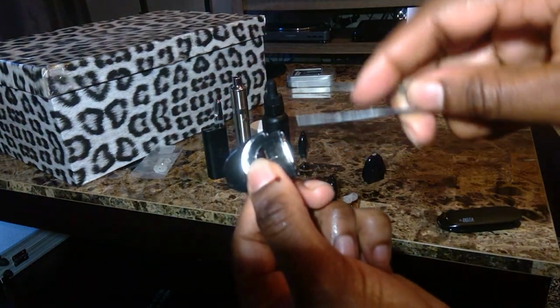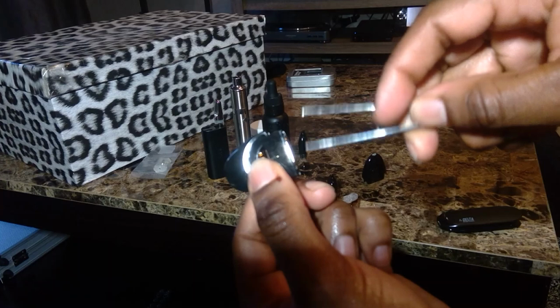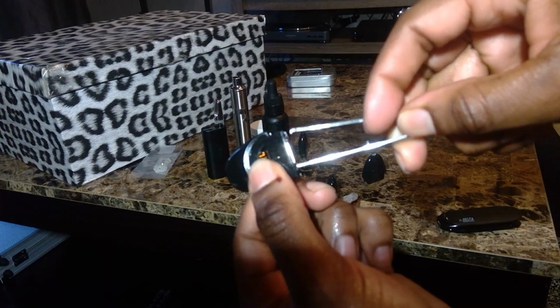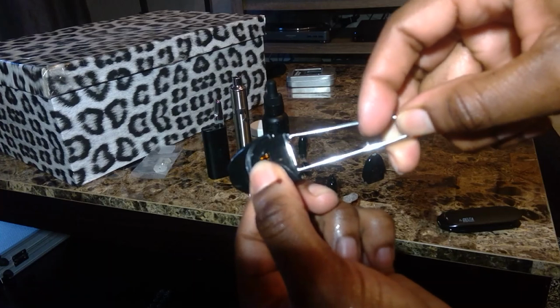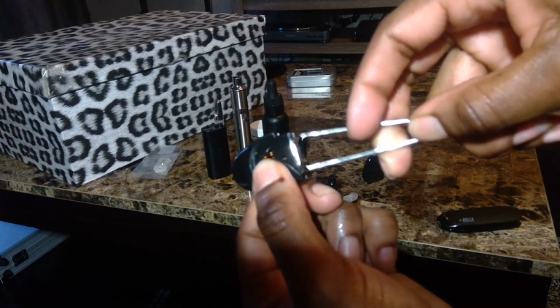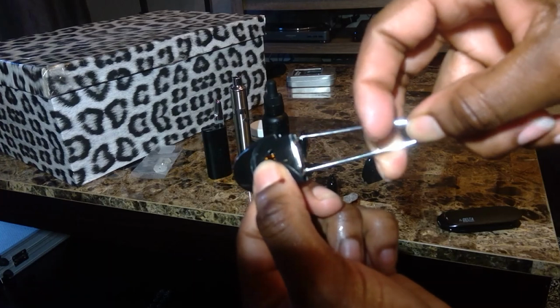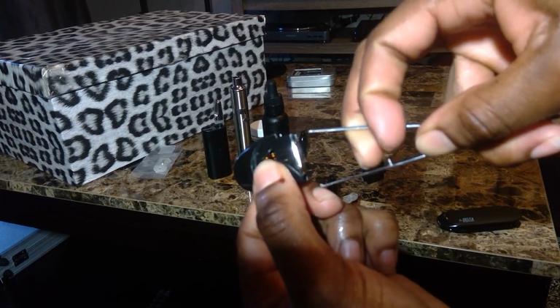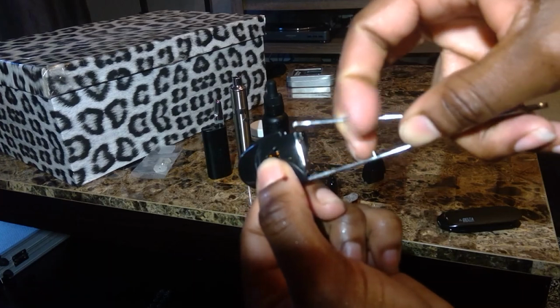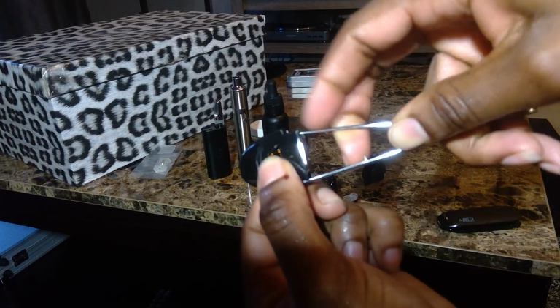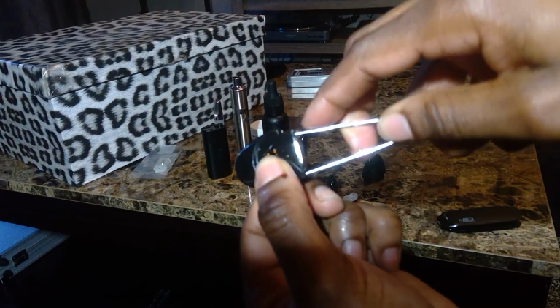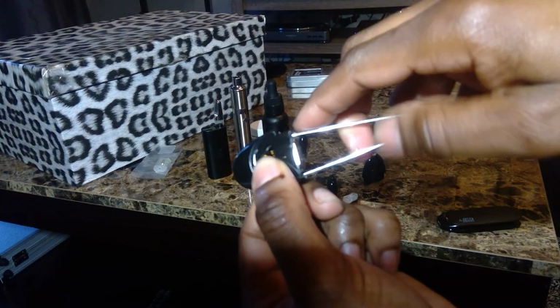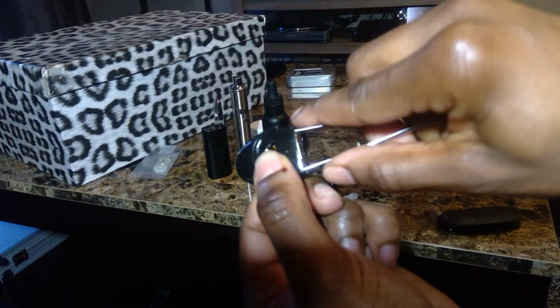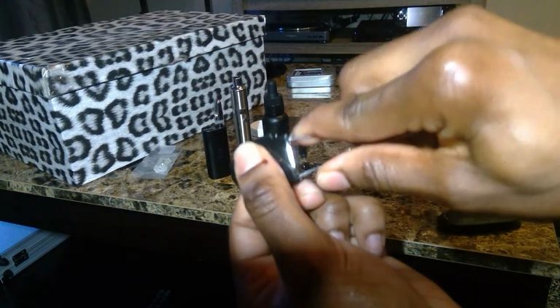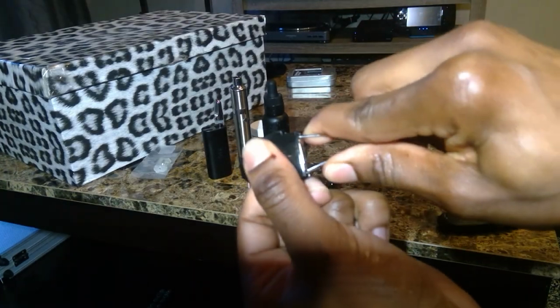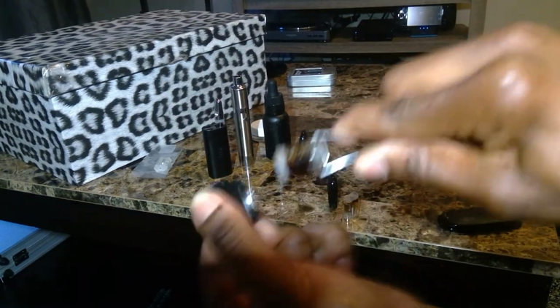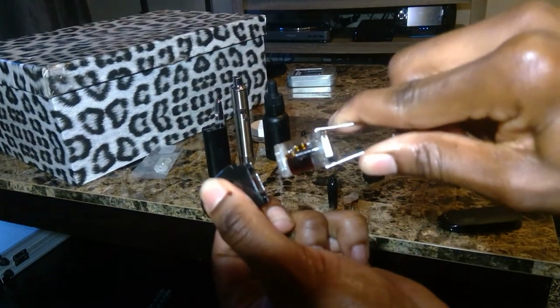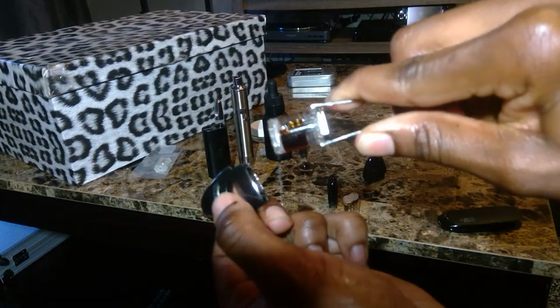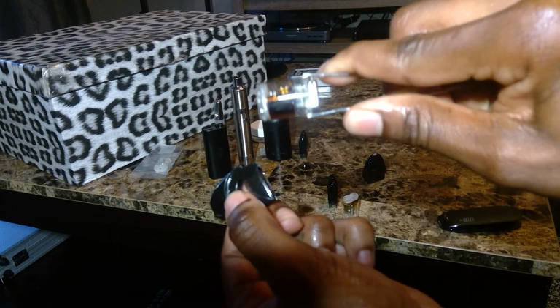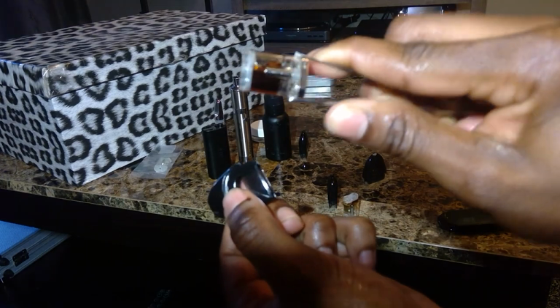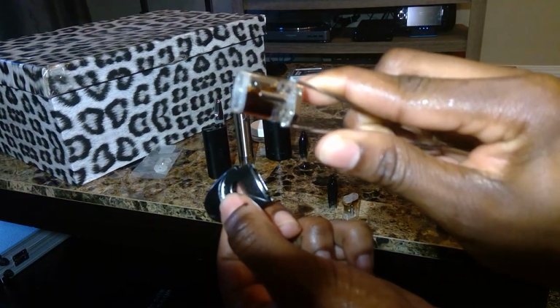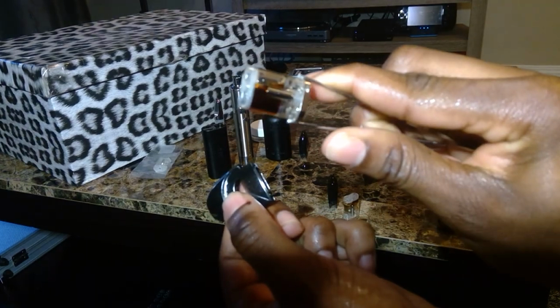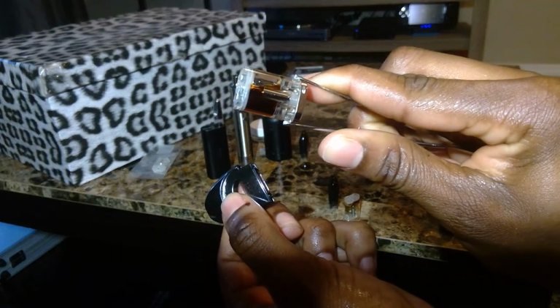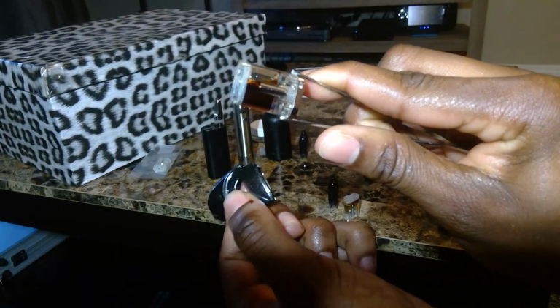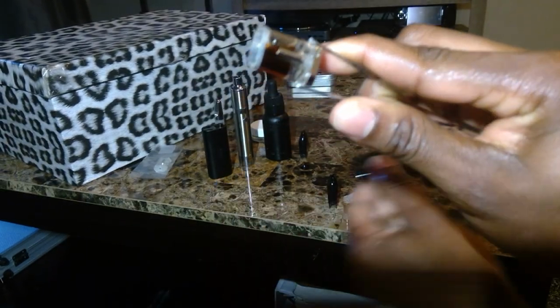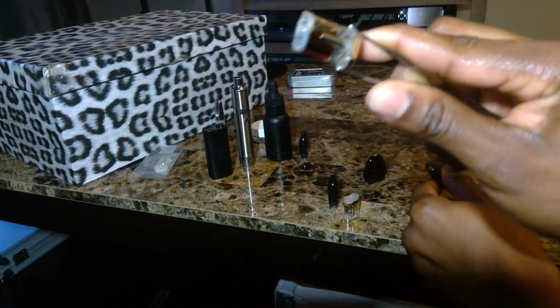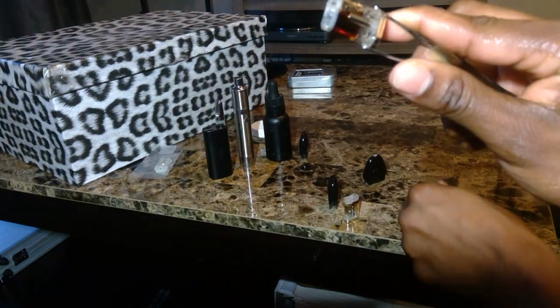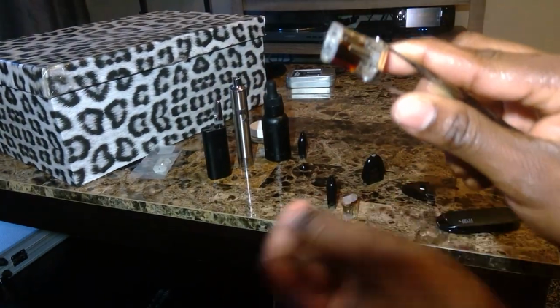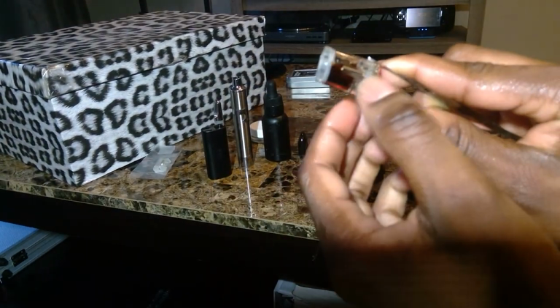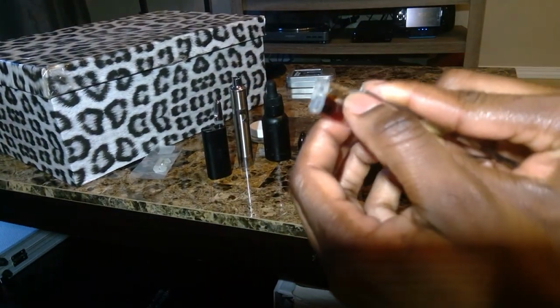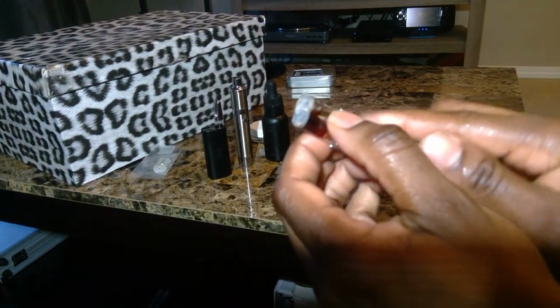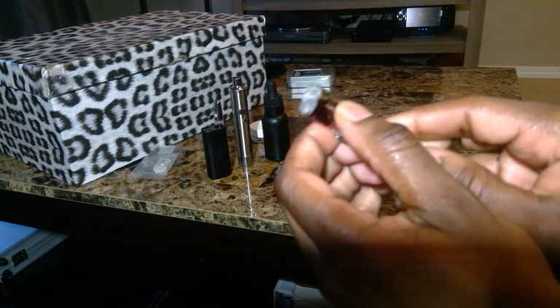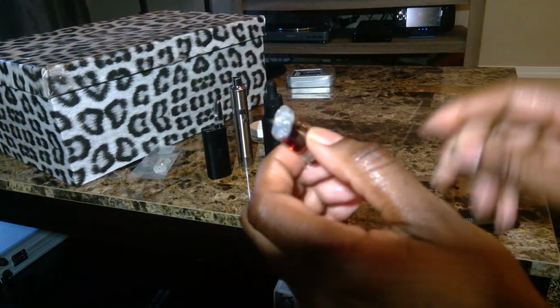So what I'll do is take my little tweezers here, now that those sides have been removed, and just pull on it. And voila, you have your oil cartridge.